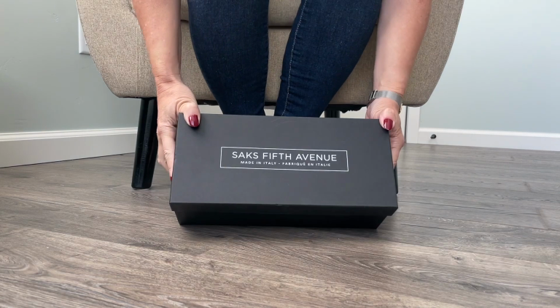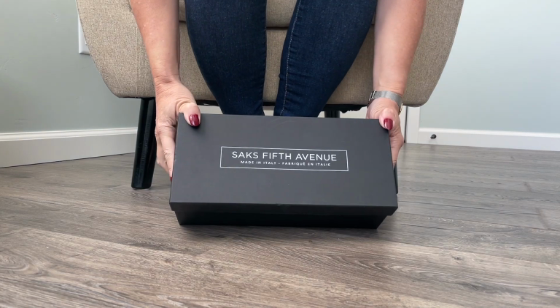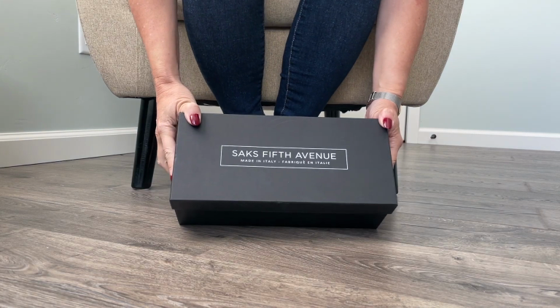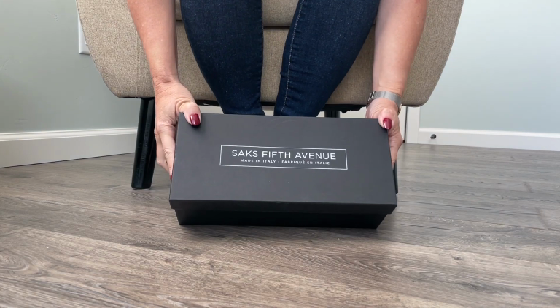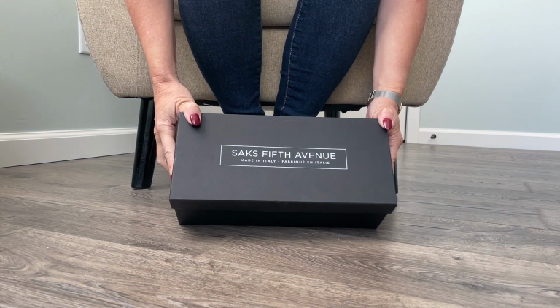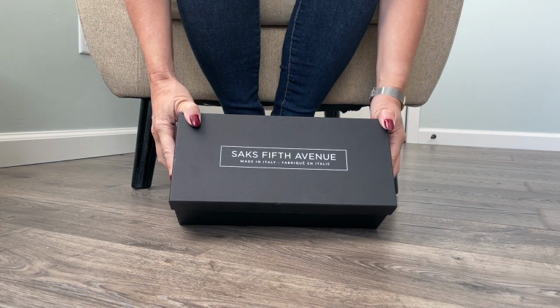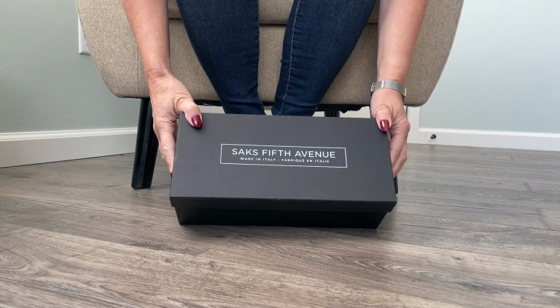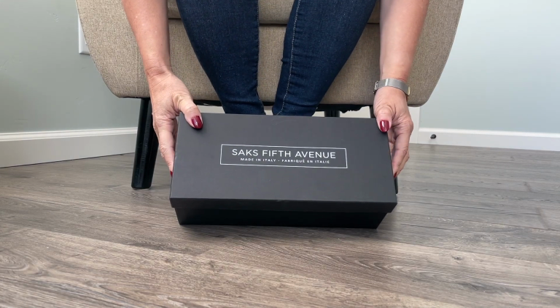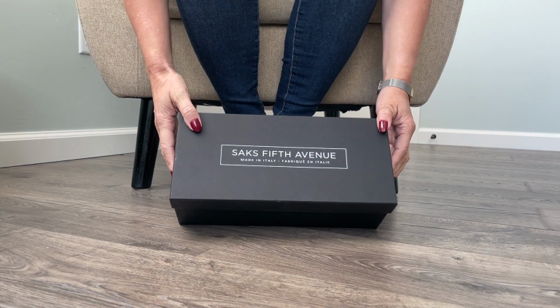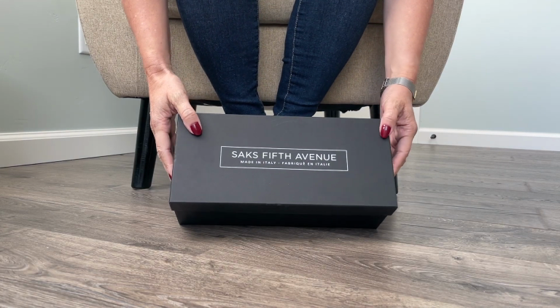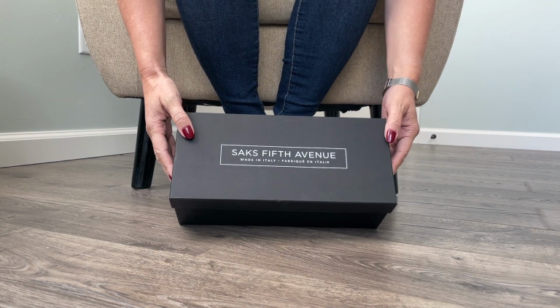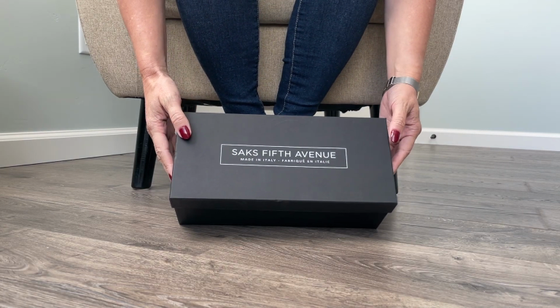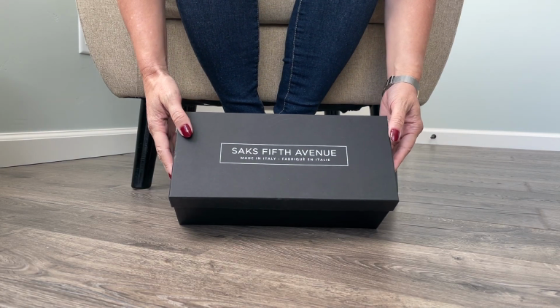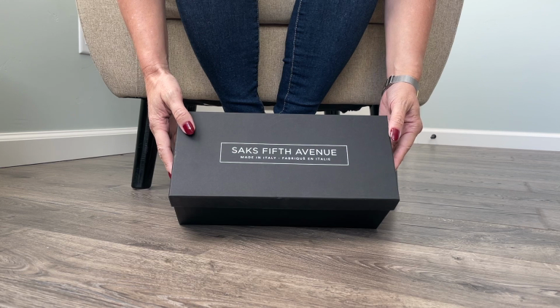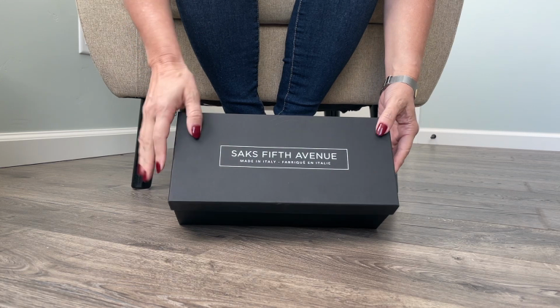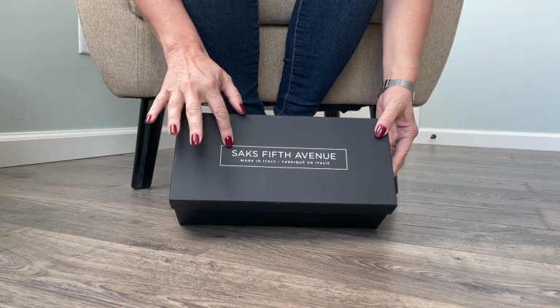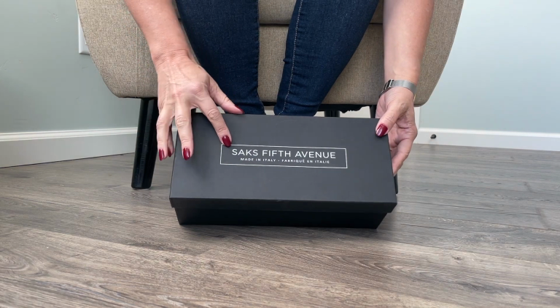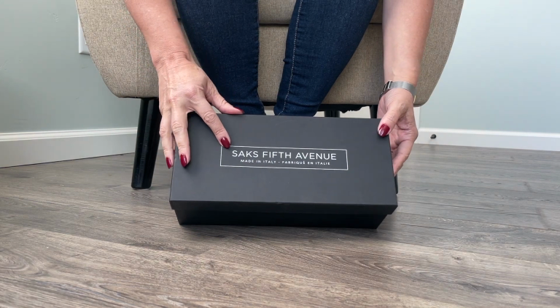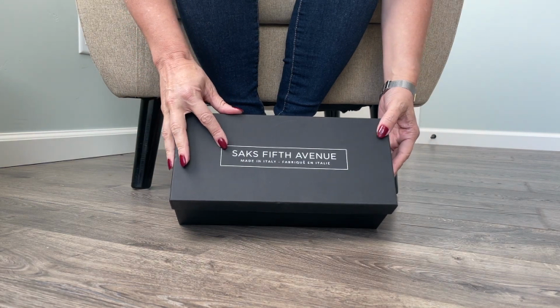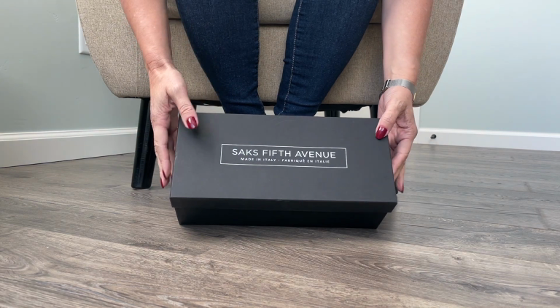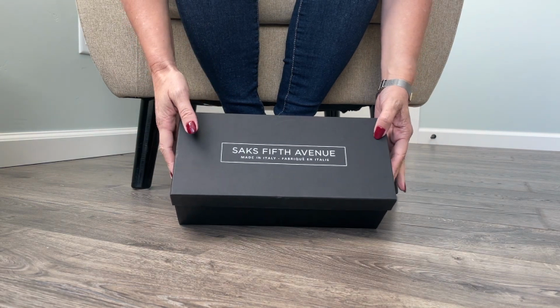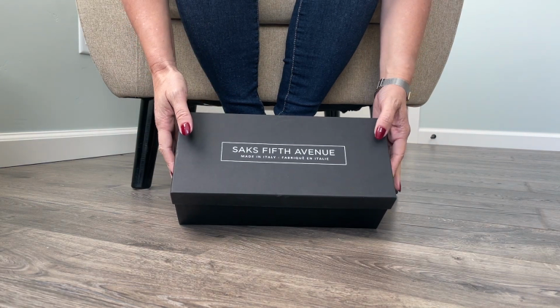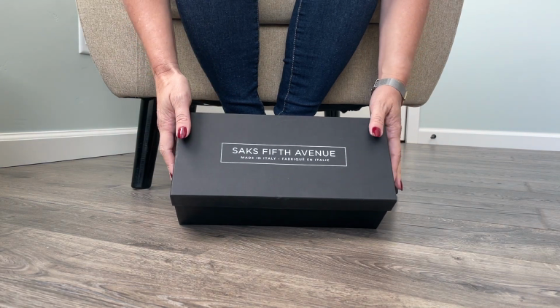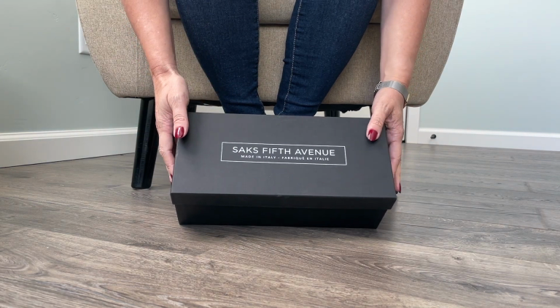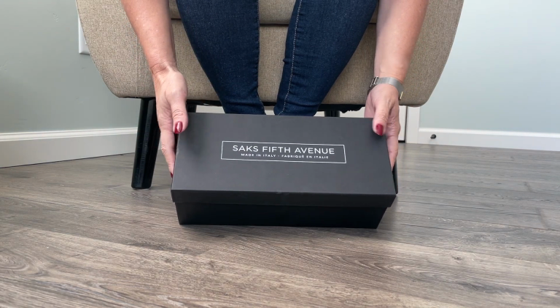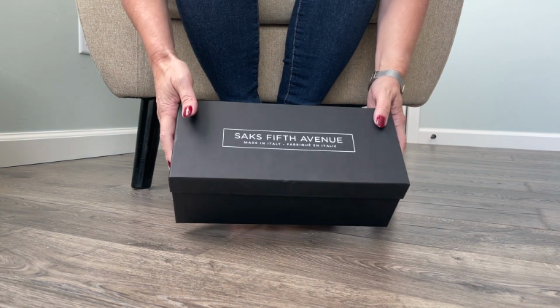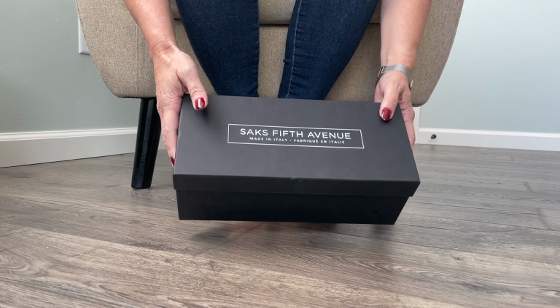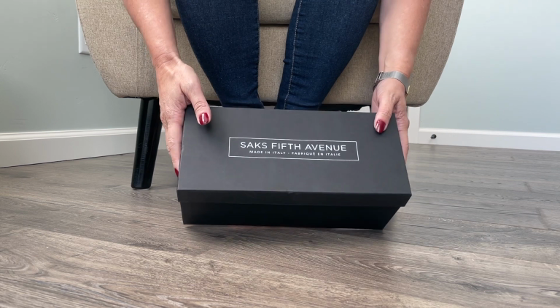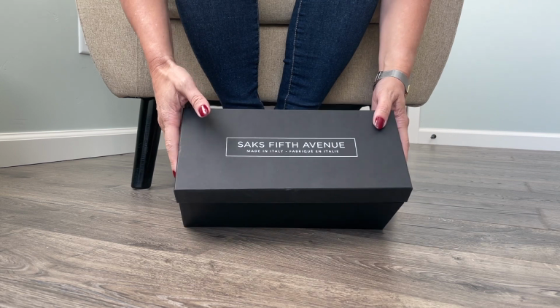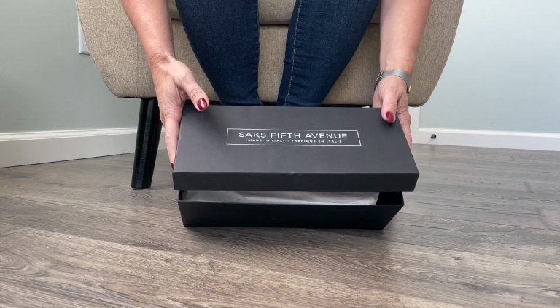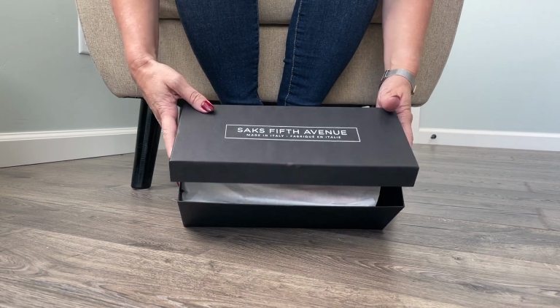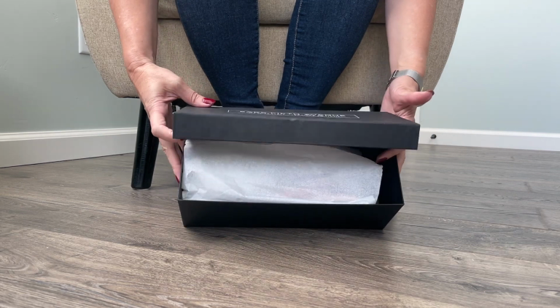Hi guys, I'm Mimi Footnip. Welcome back to my channel, or welcome if you're new here. I am going to unbox a pair of shoes from Saks Fifth Avenue that were sent to me by Rocketman. Thank you, Rocketman. Let's see what we've got in here.